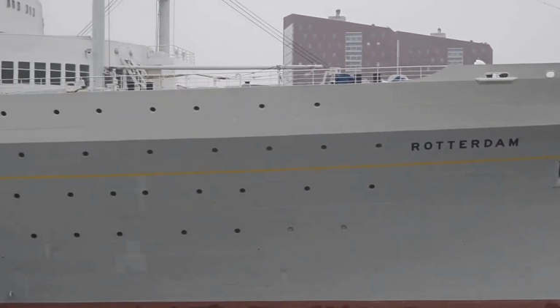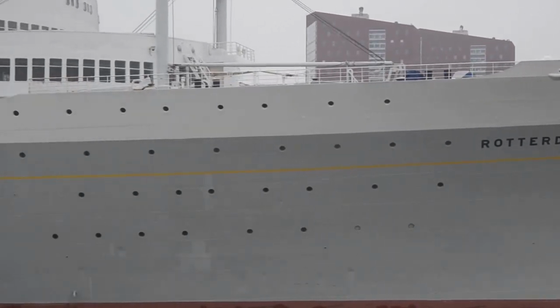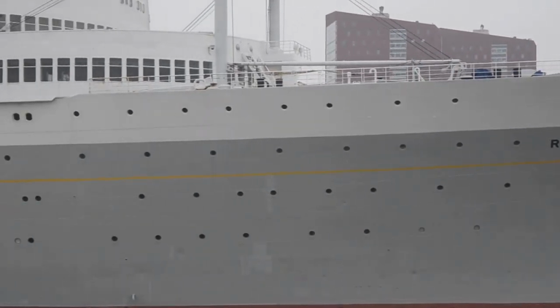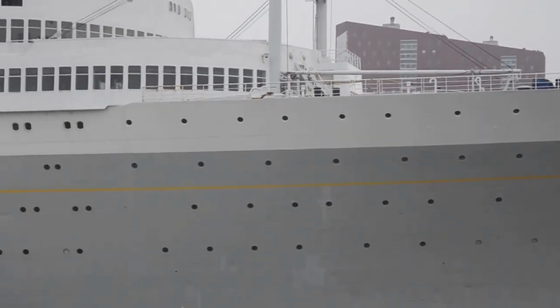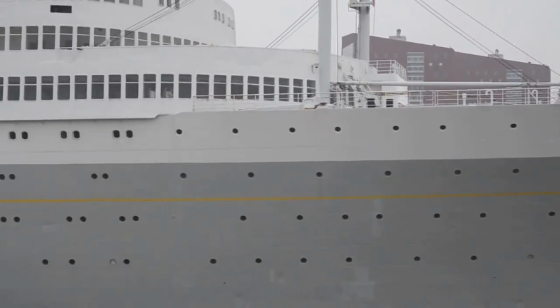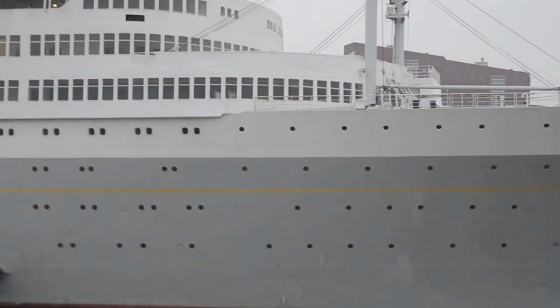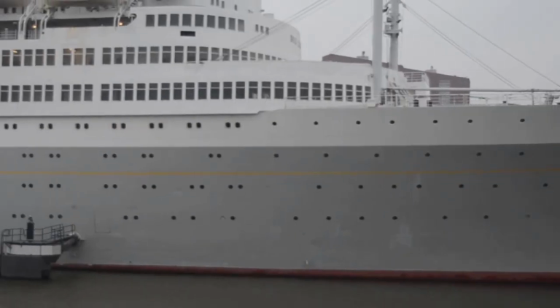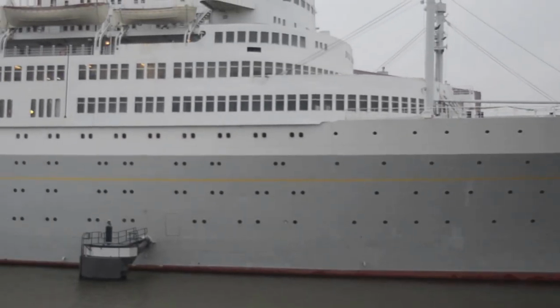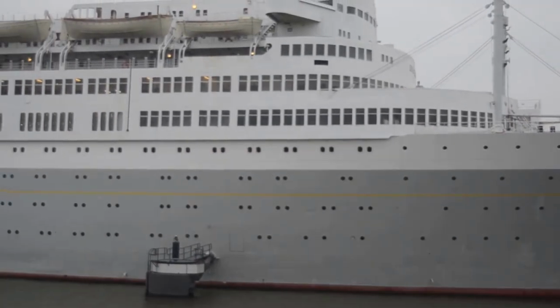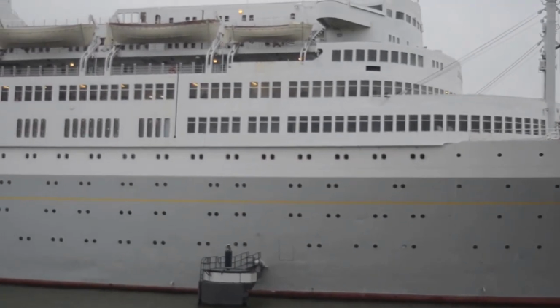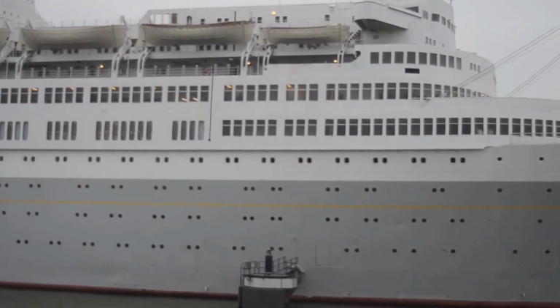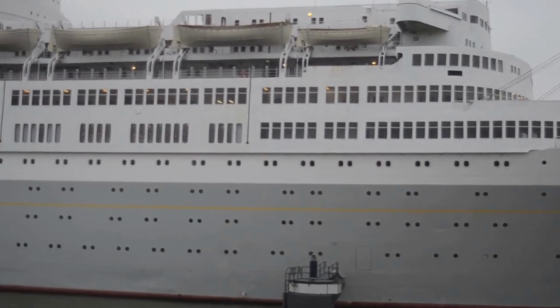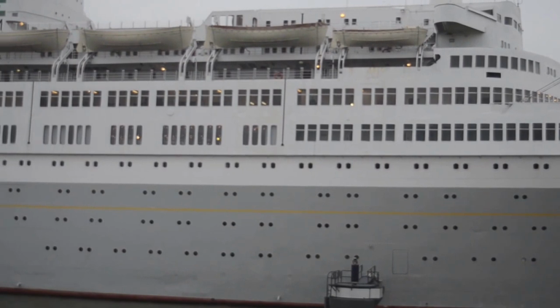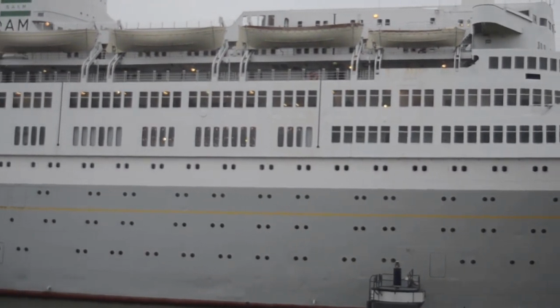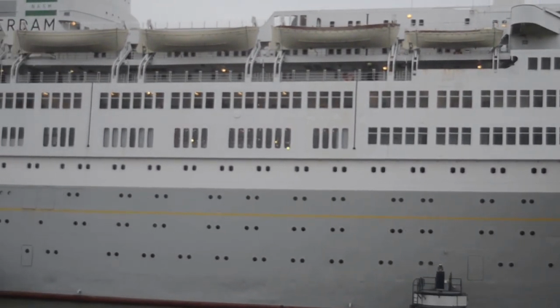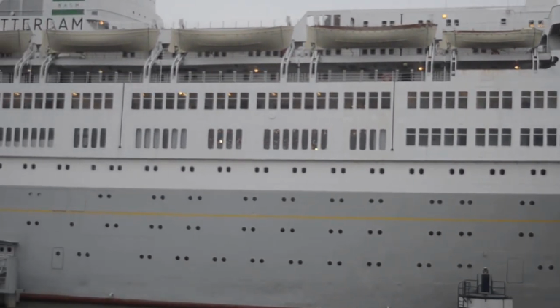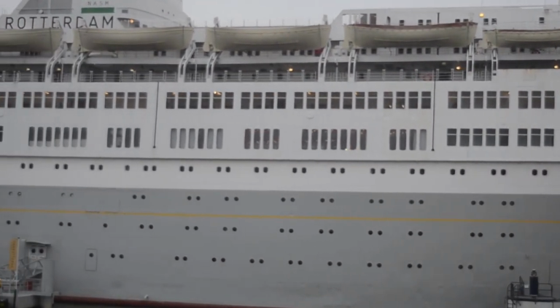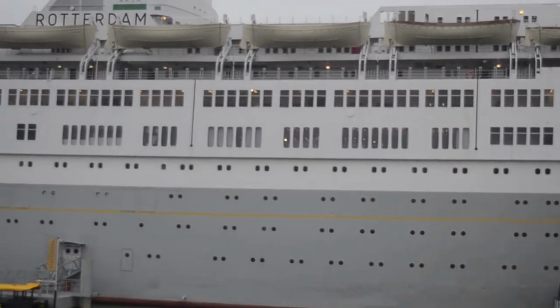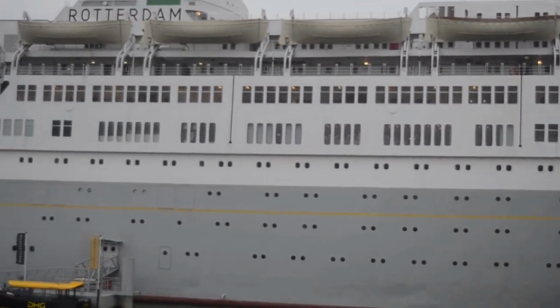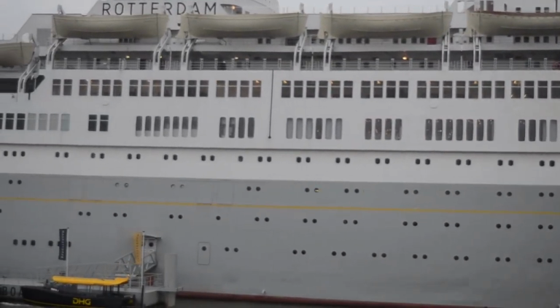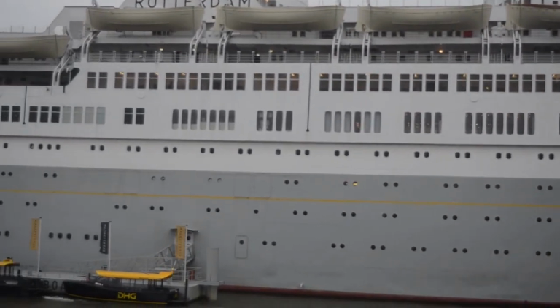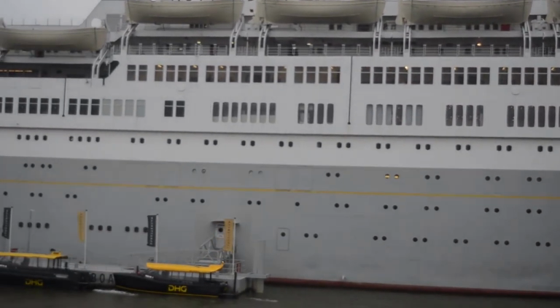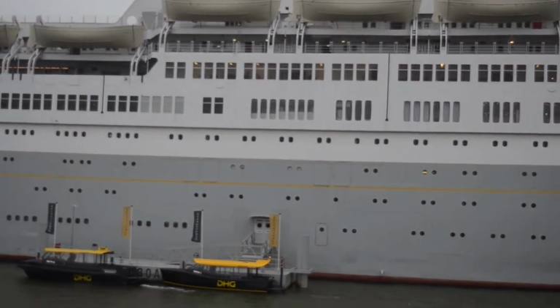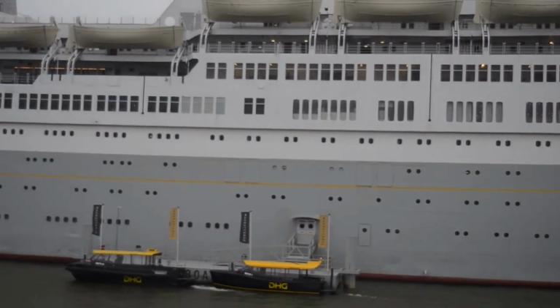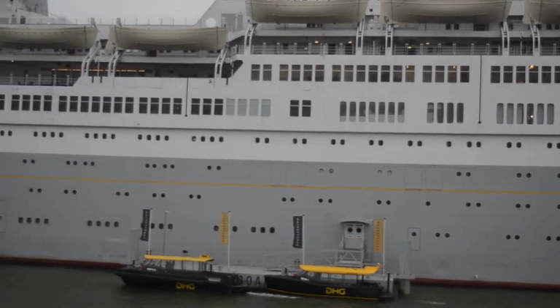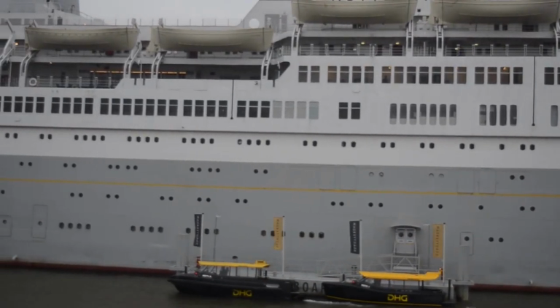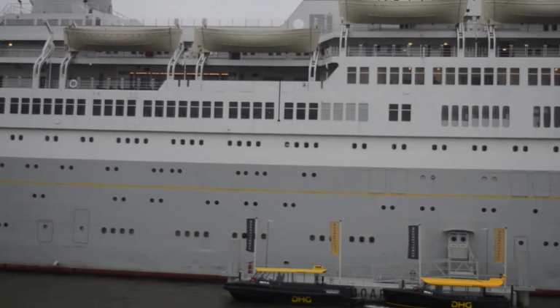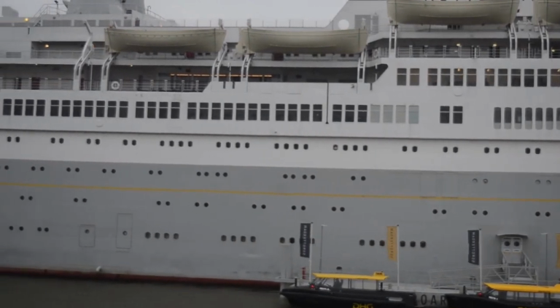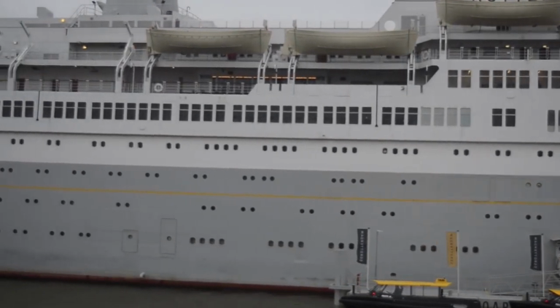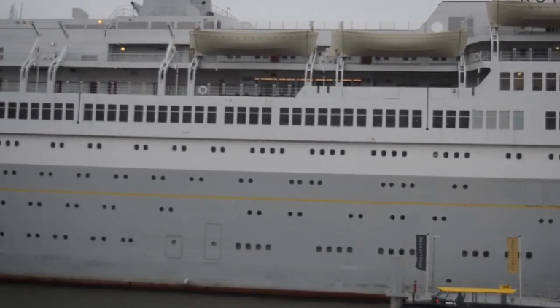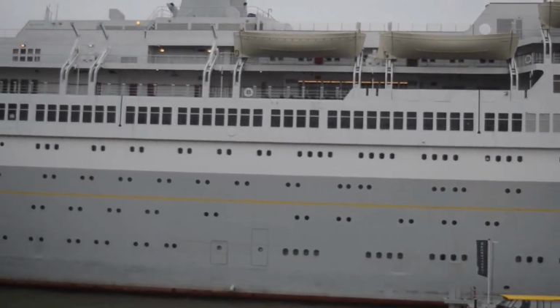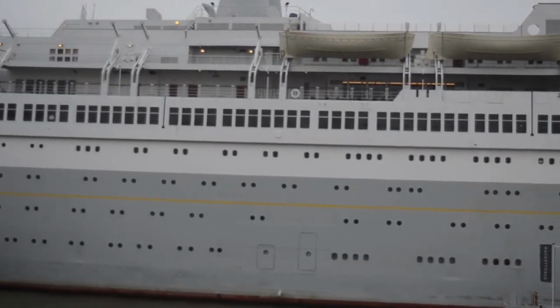The arrival of the SS Rotterdam in 2008 kickstarted an urban regeneration project for Kartengracht. And nowadays, it's a sought-after residential and recreational area.